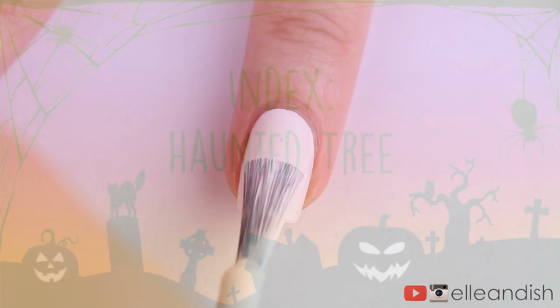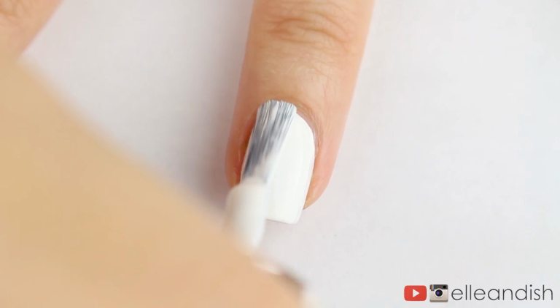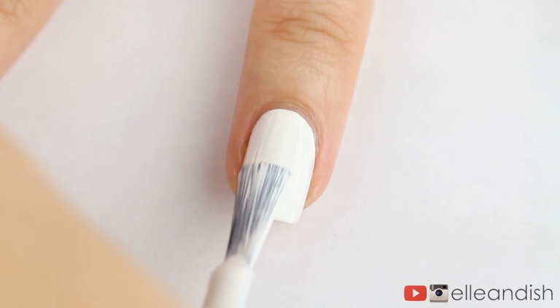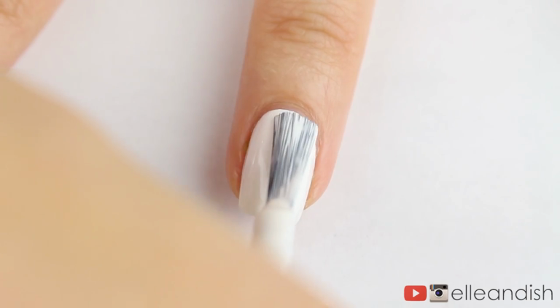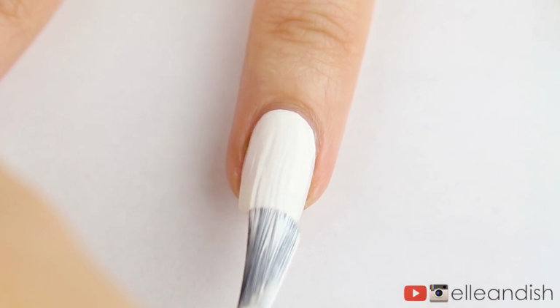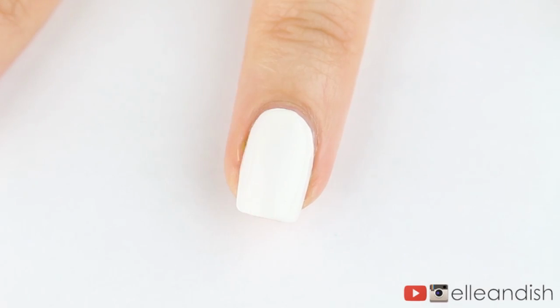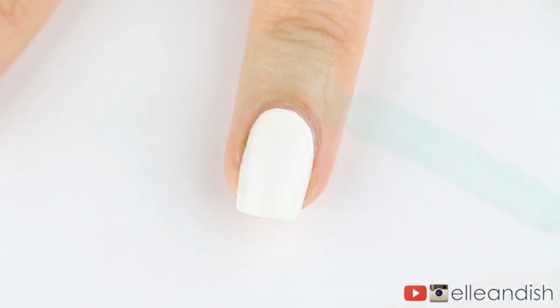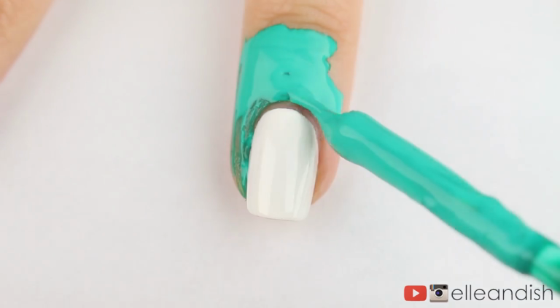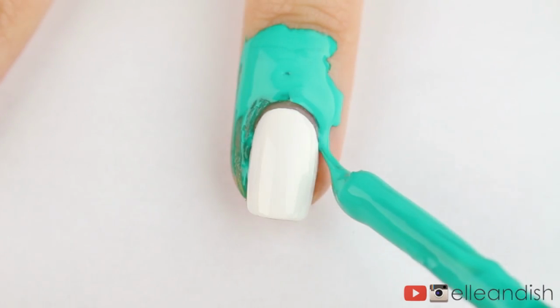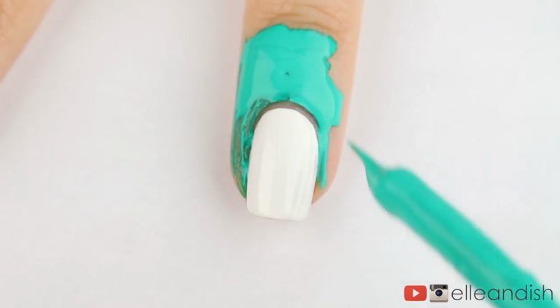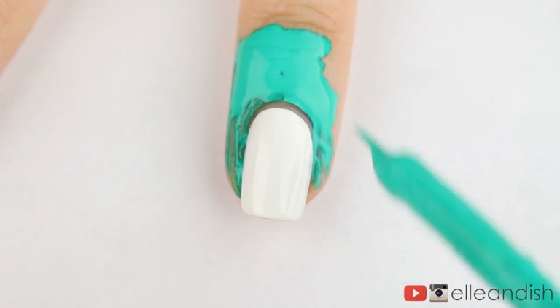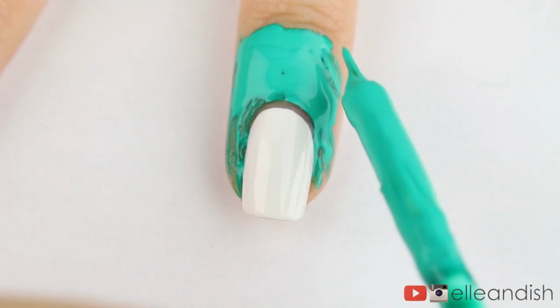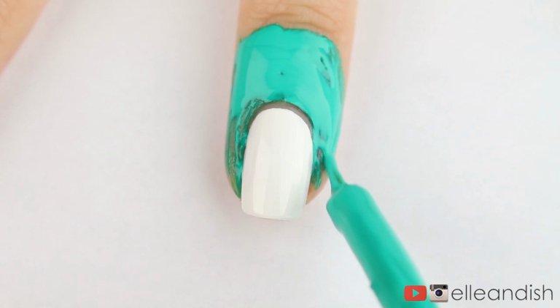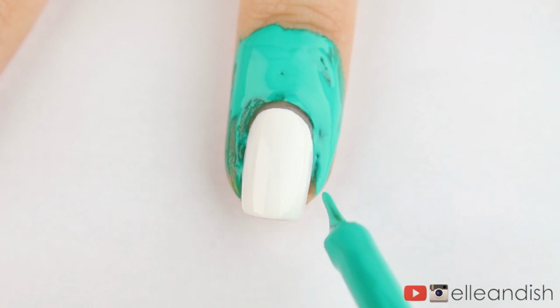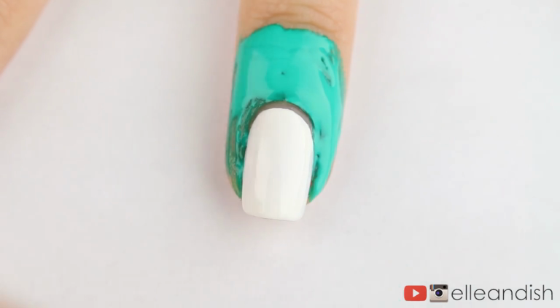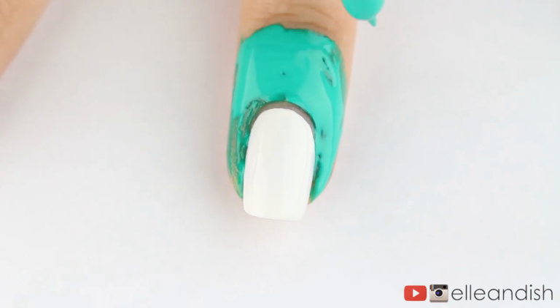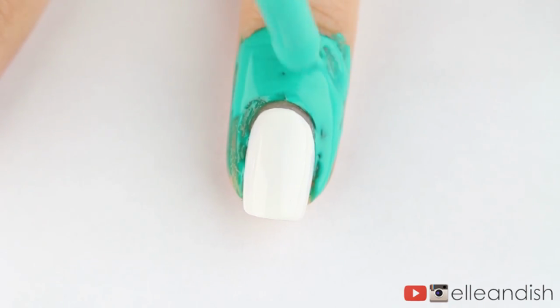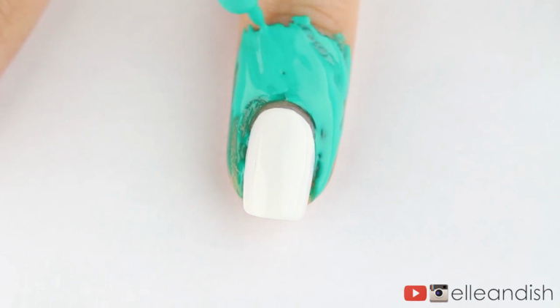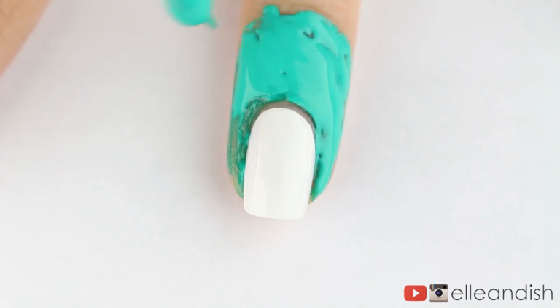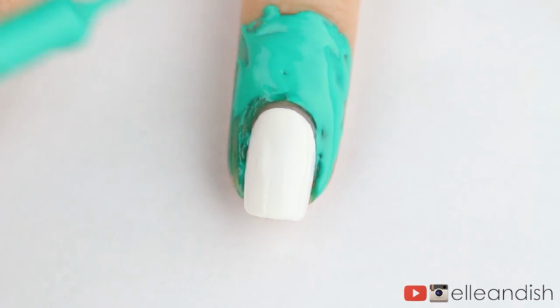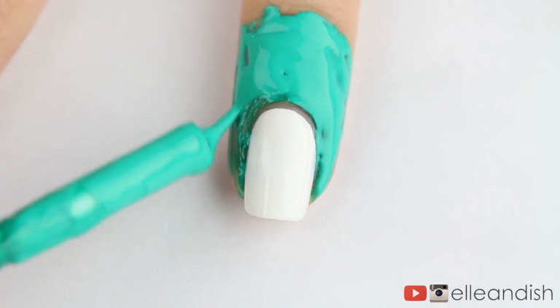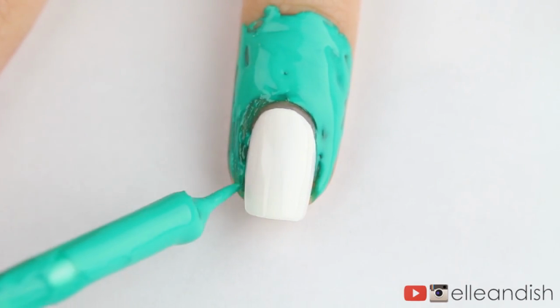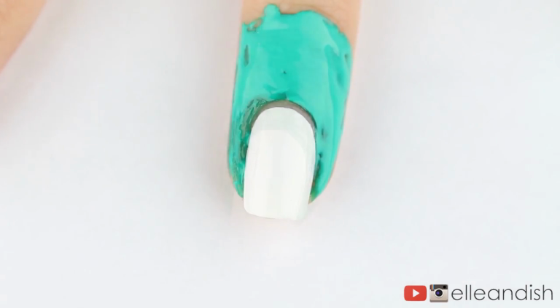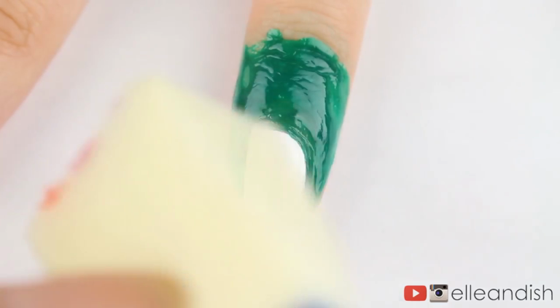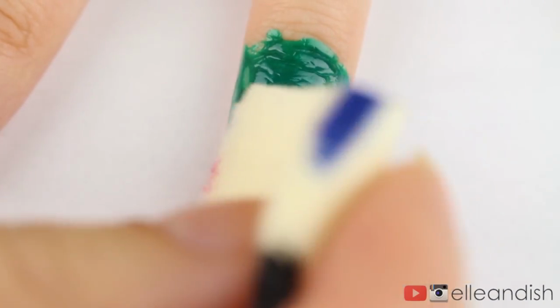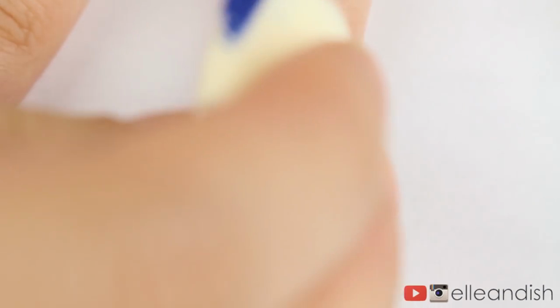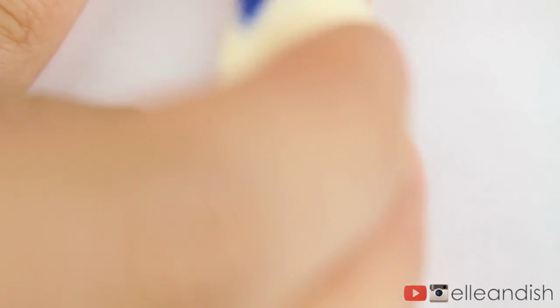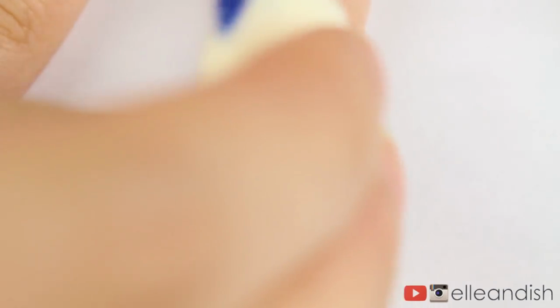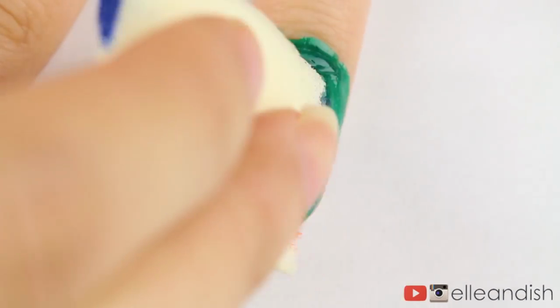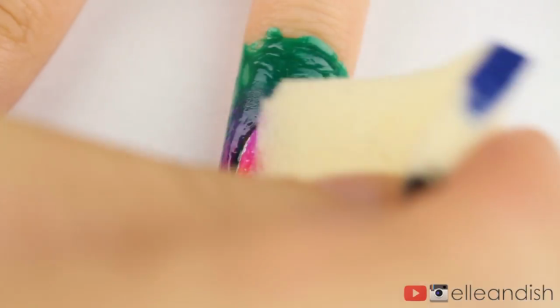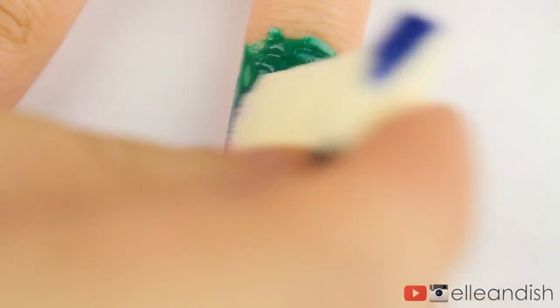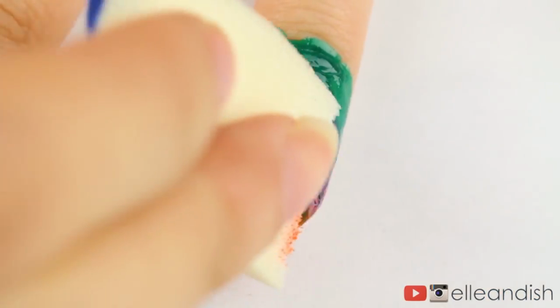First, let's apply some white so that the color pops. To protect my skin from the polish, I added latex as always. I then applied purple, pink, and orange to the sponge, and then dabbed it on the white.